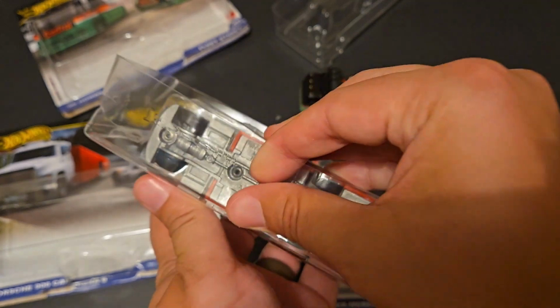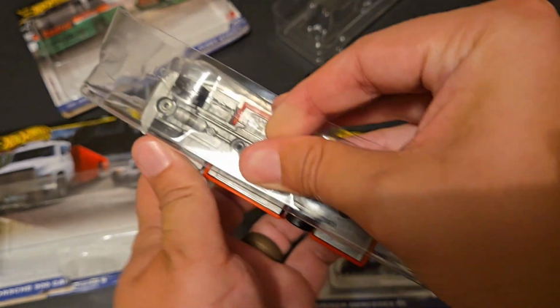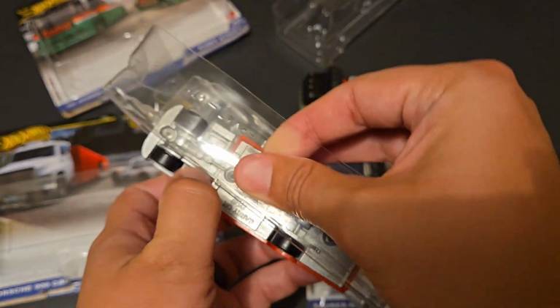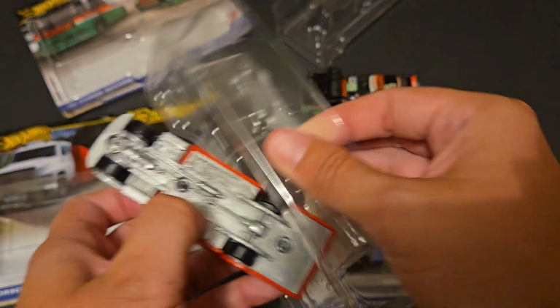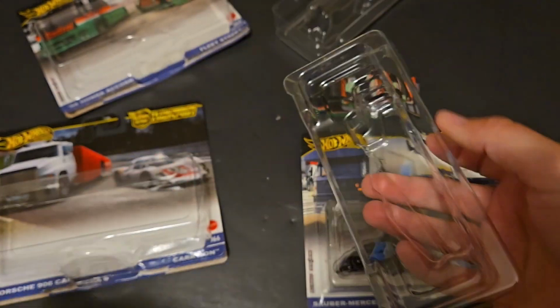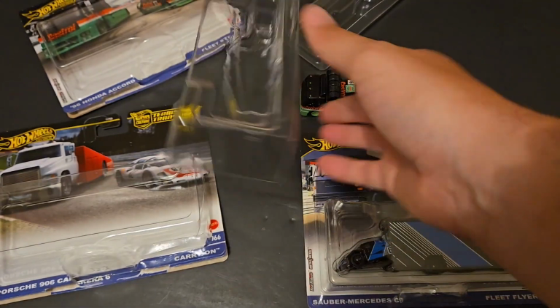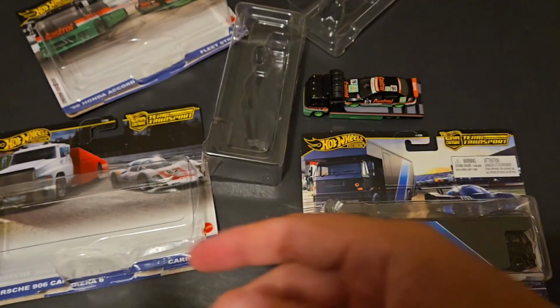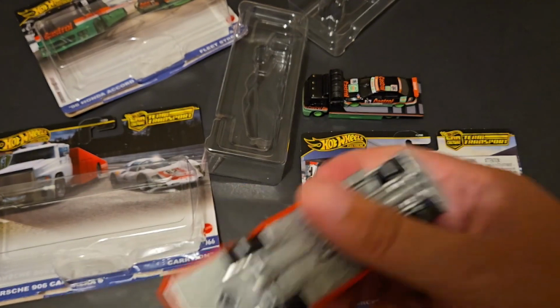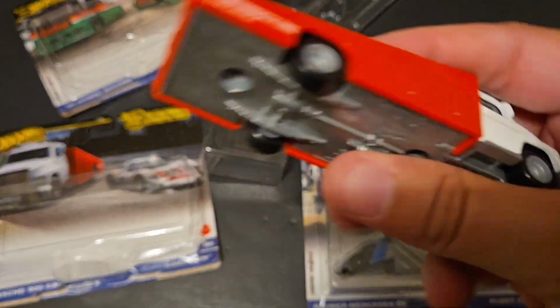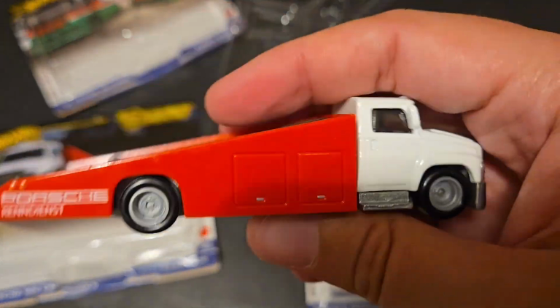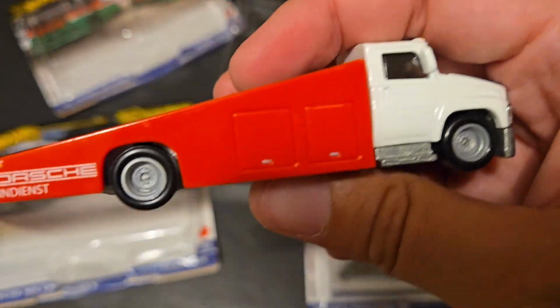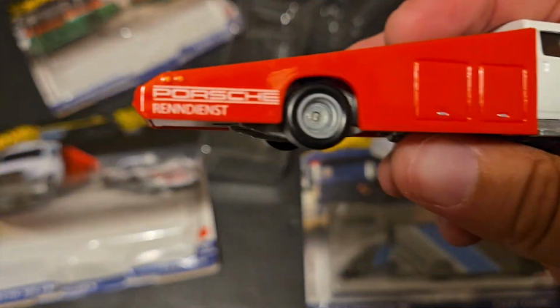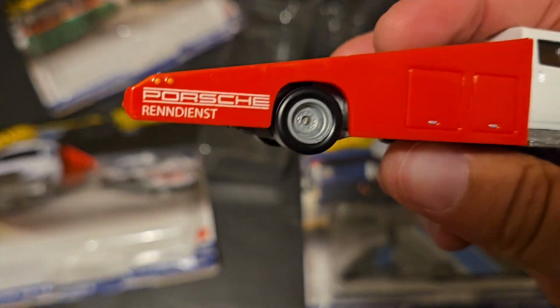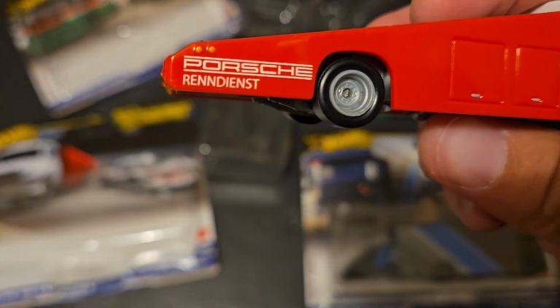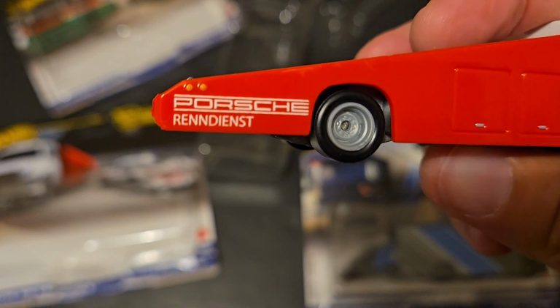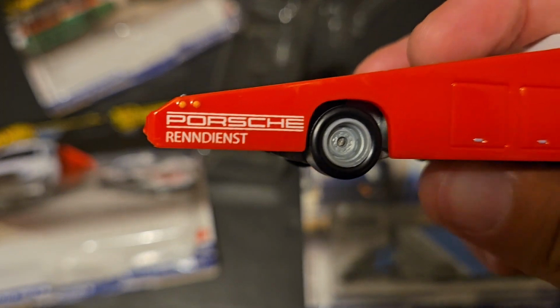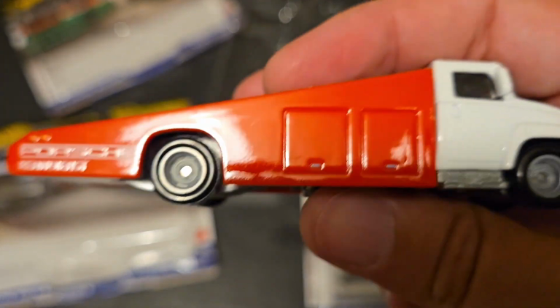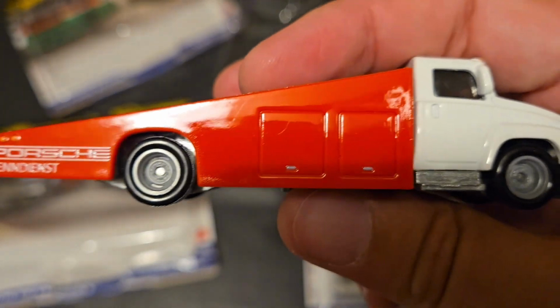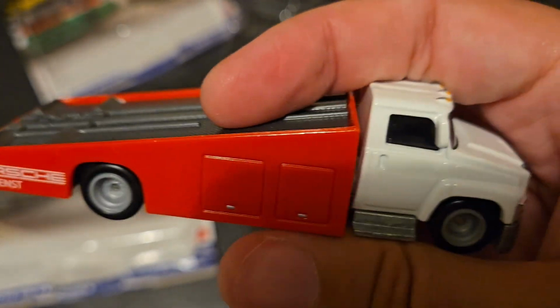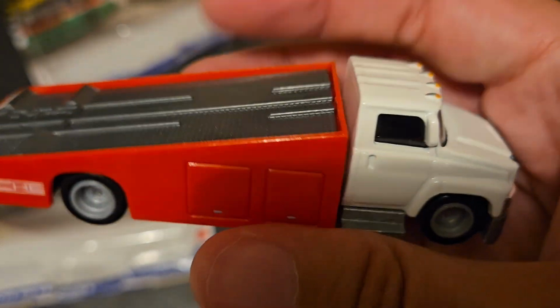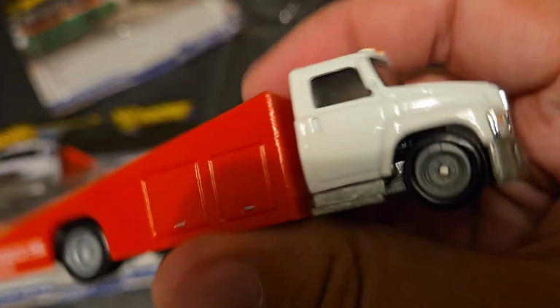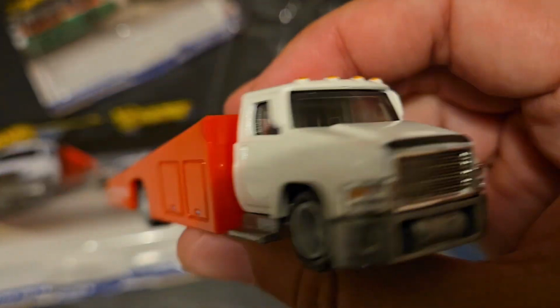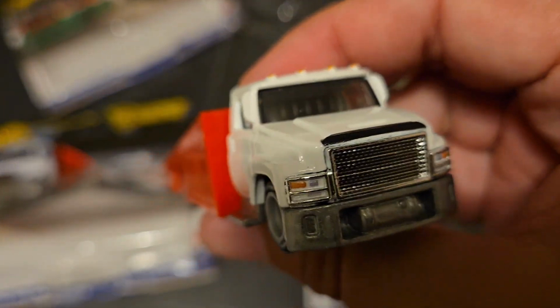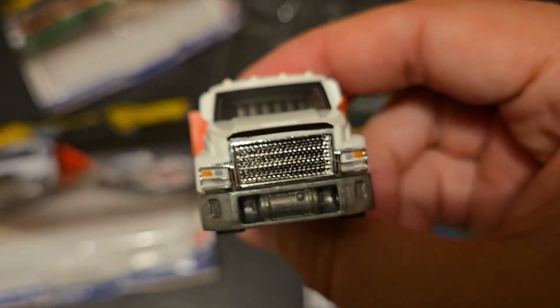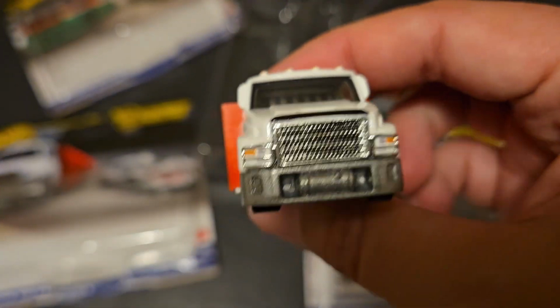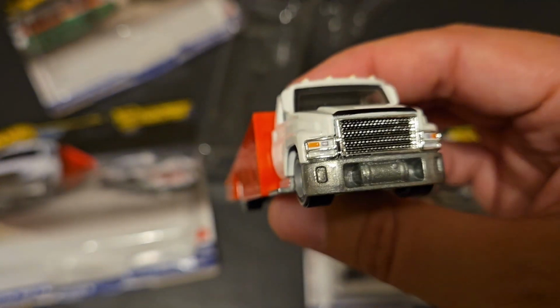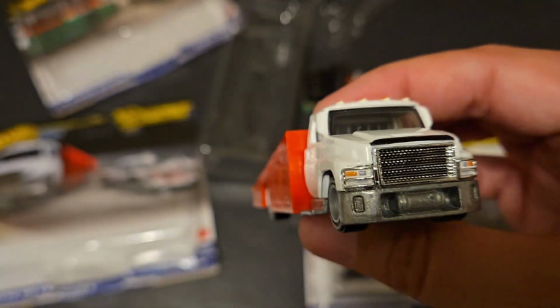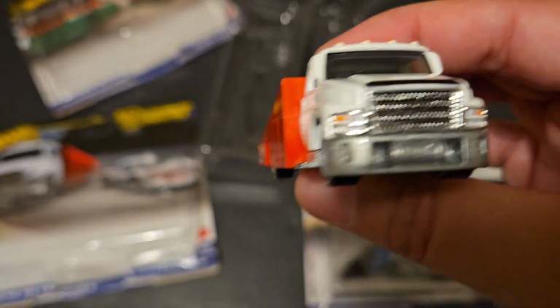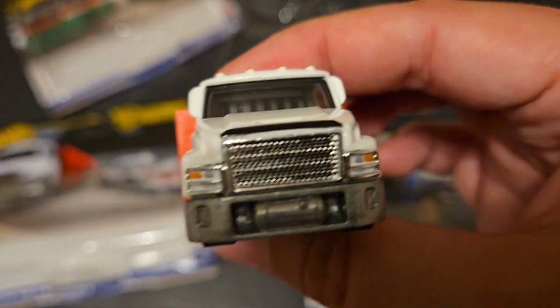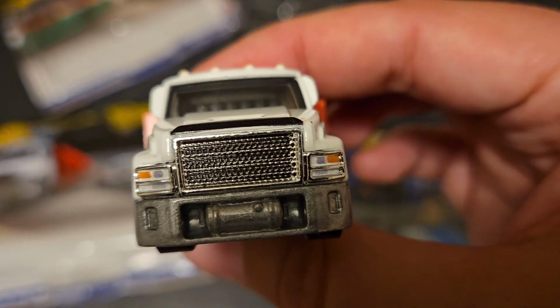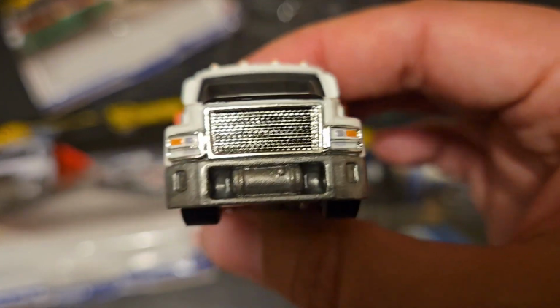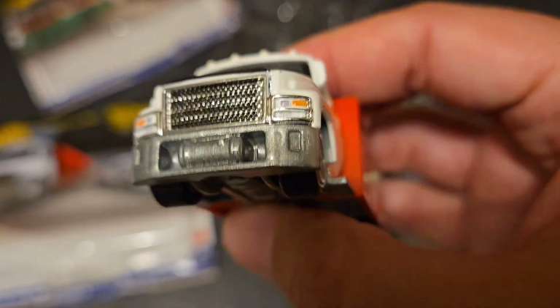but it's kind of cool that we have some racing heritage on this one. We've got the Porsche. Carry On is just an awesome truck.